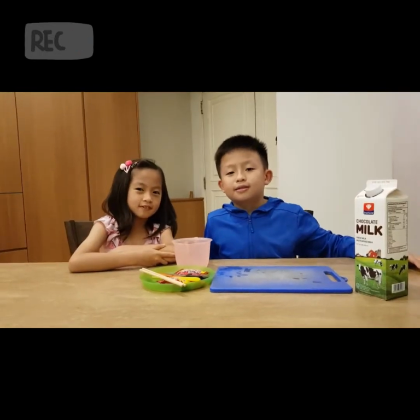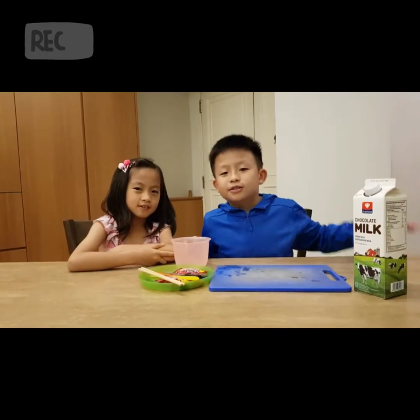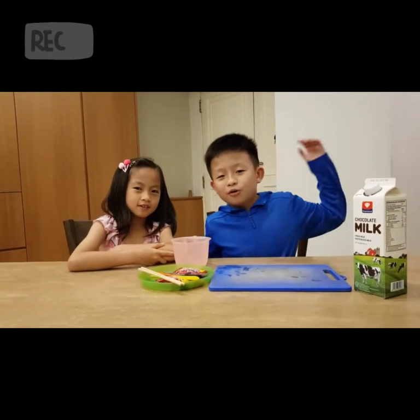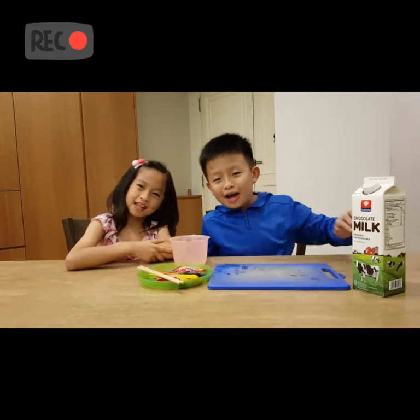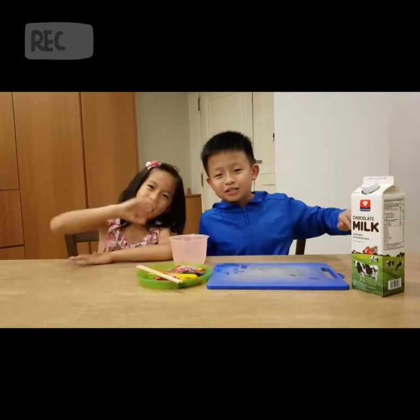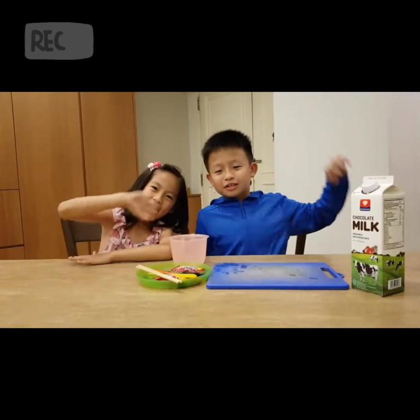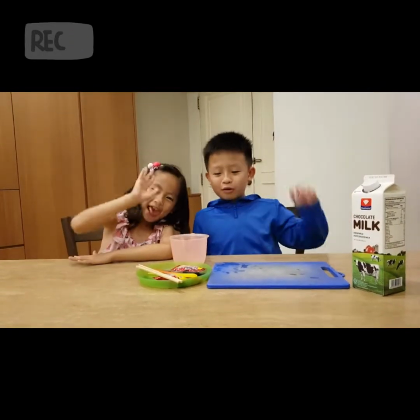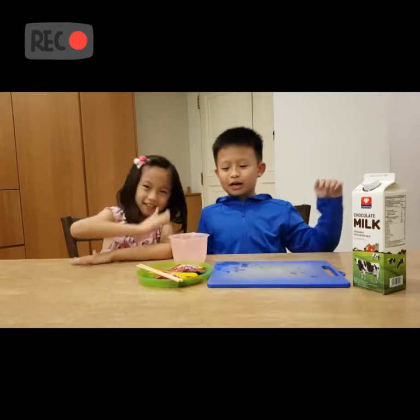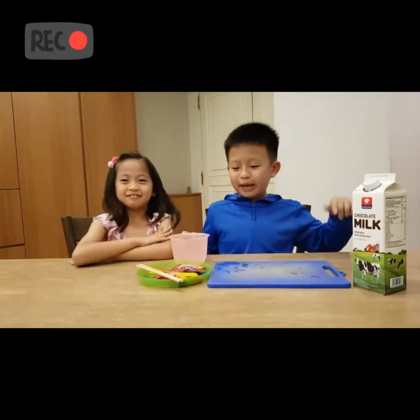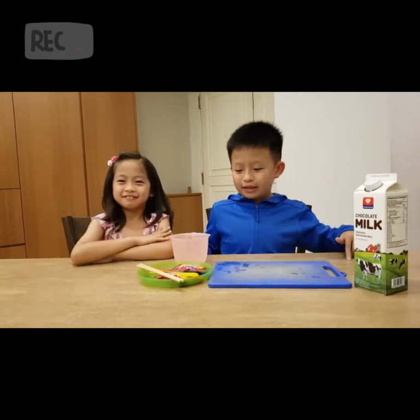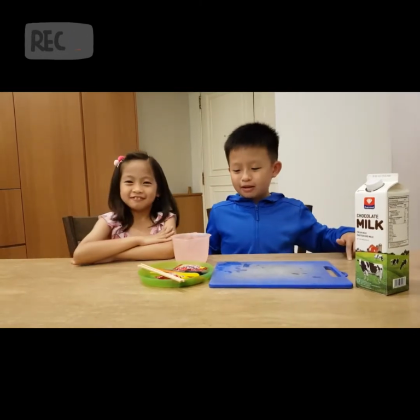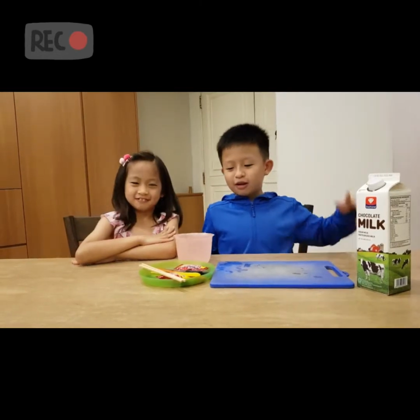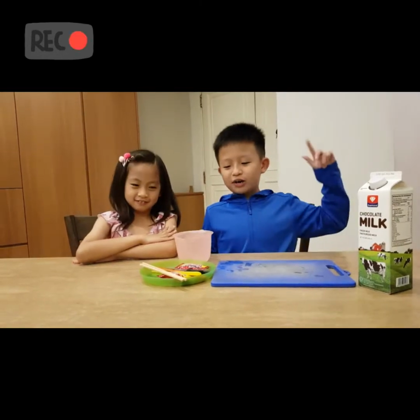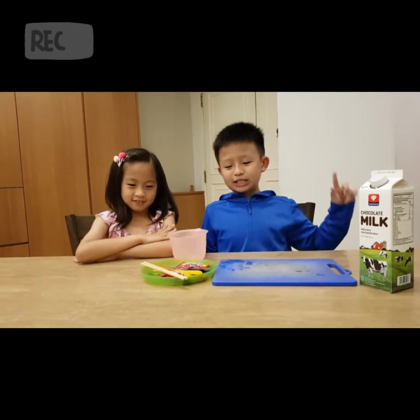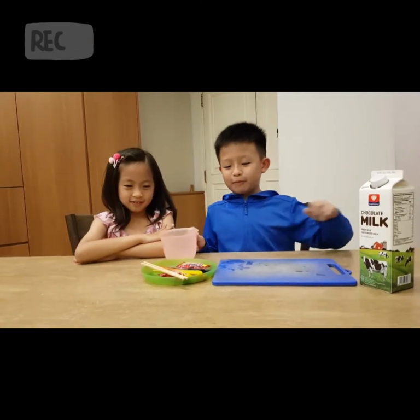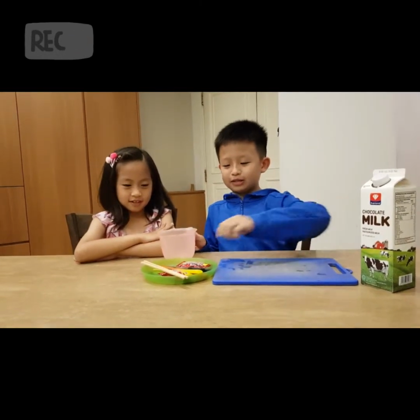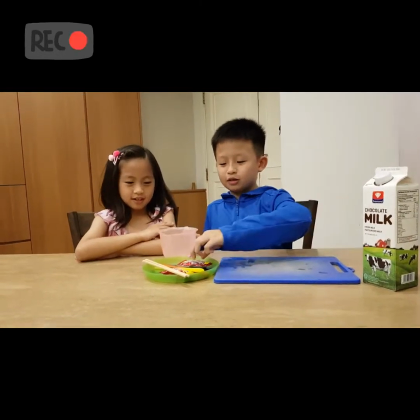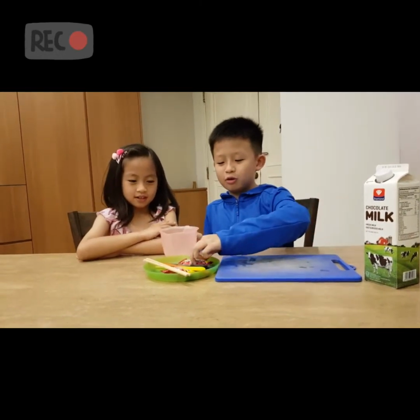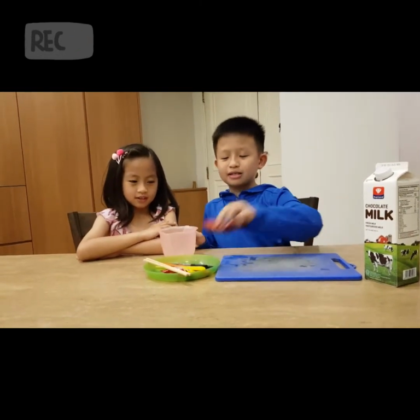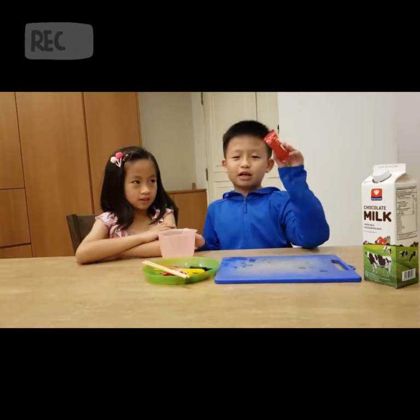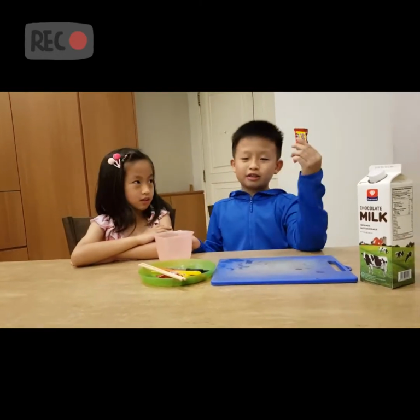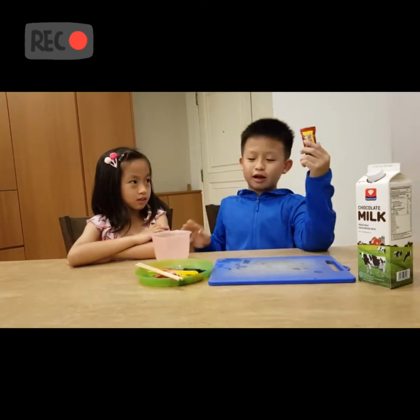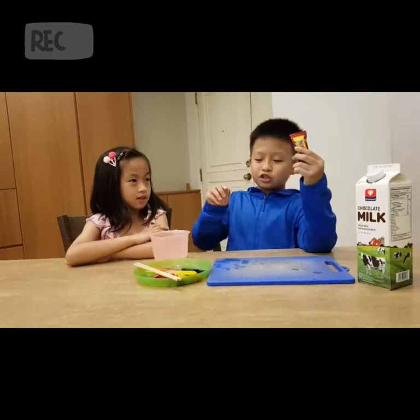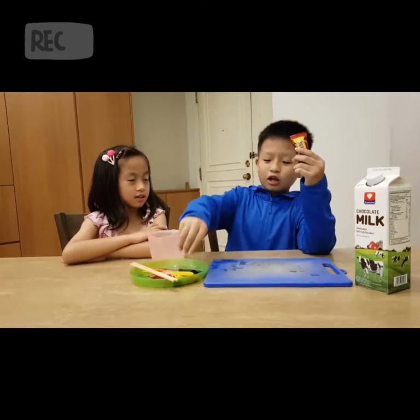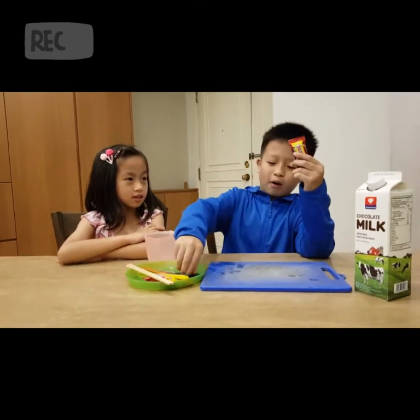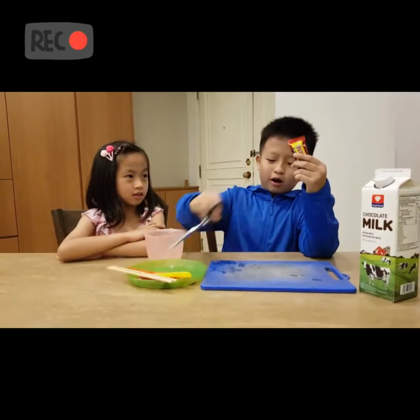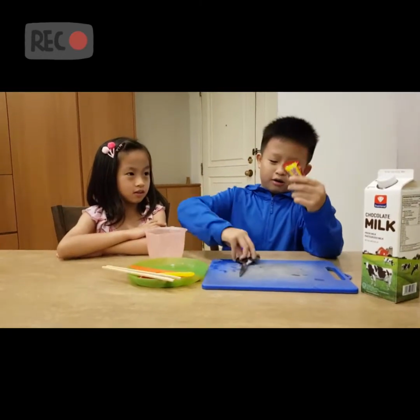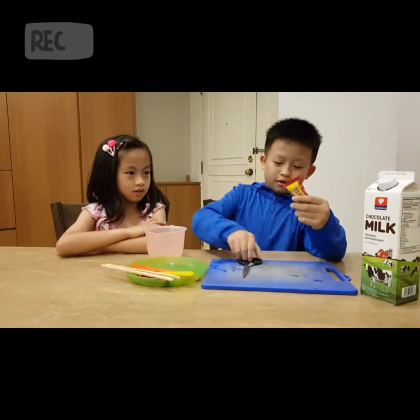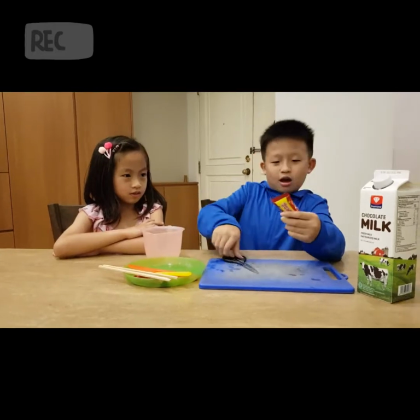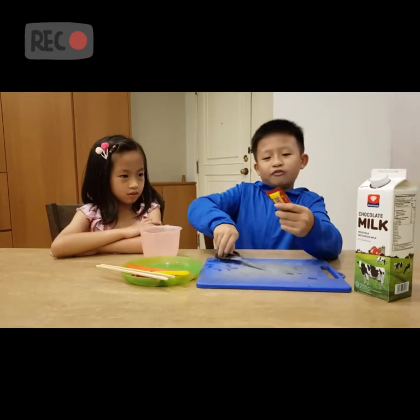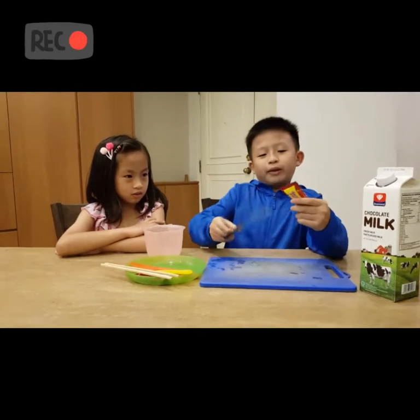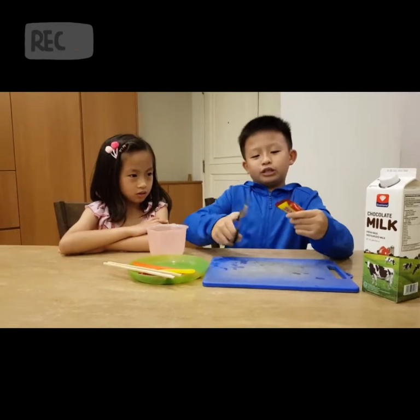So guys, now we're going to make it. The first step is we must cut the chocolate bar out of the package.